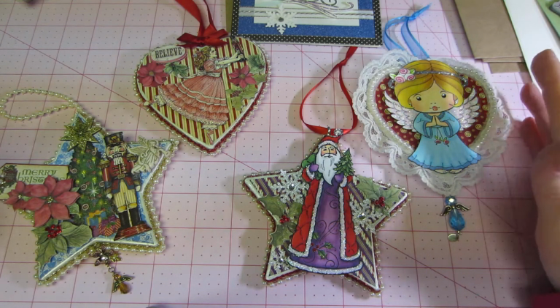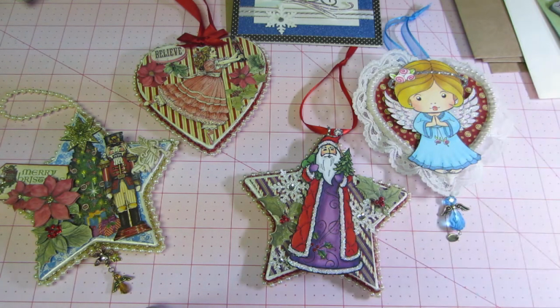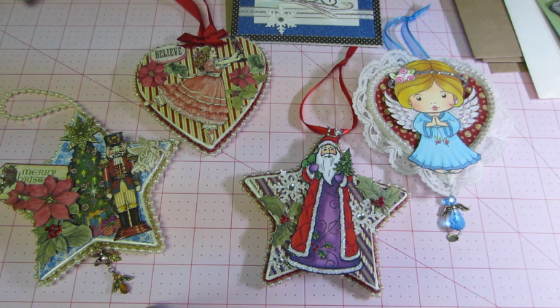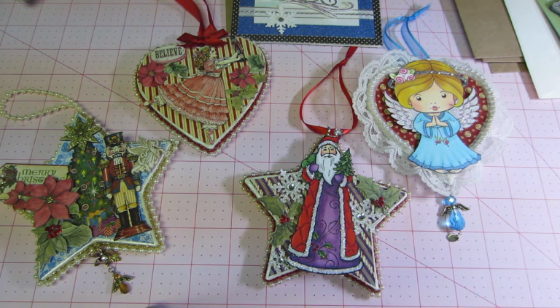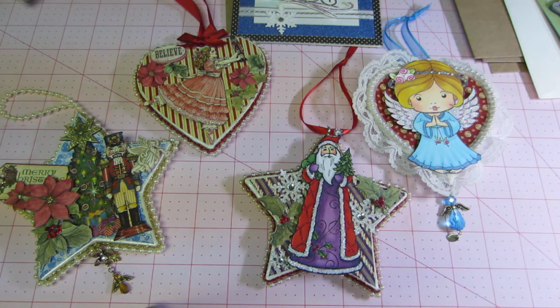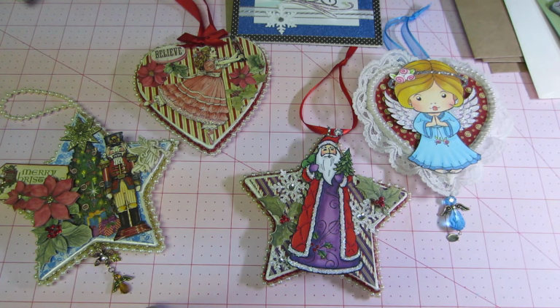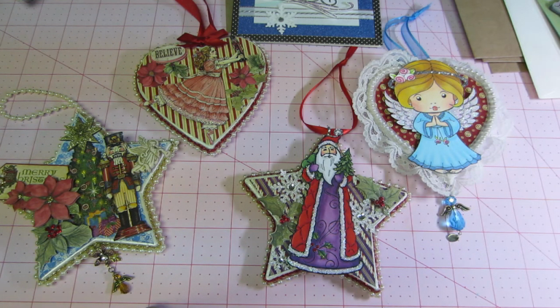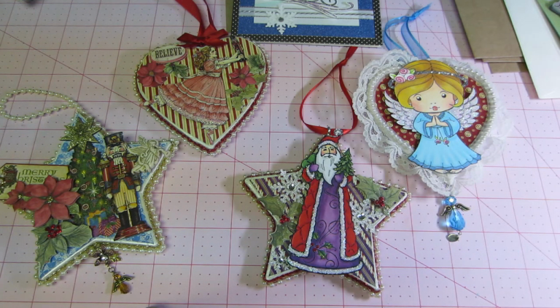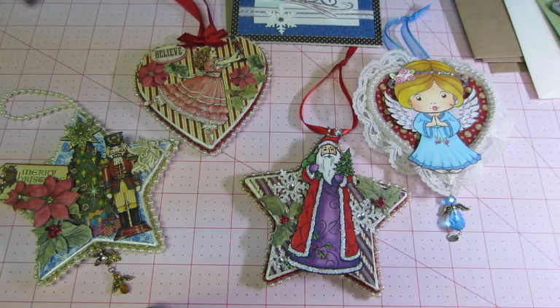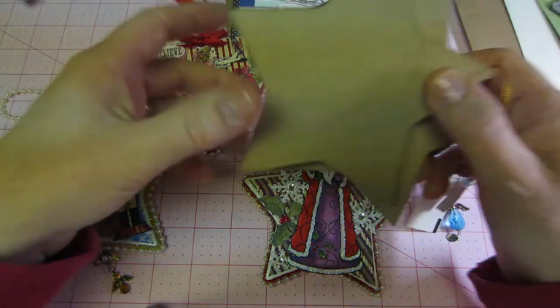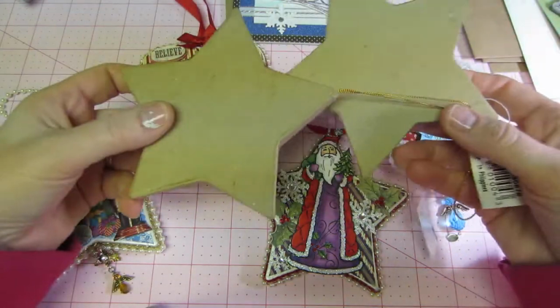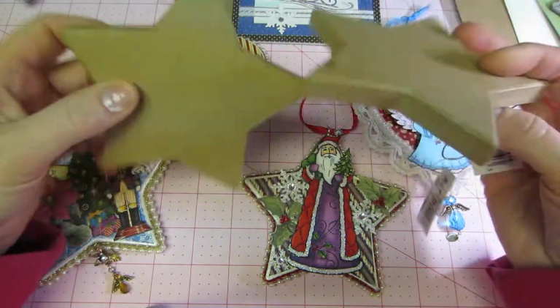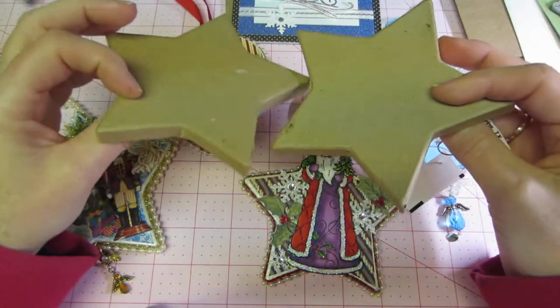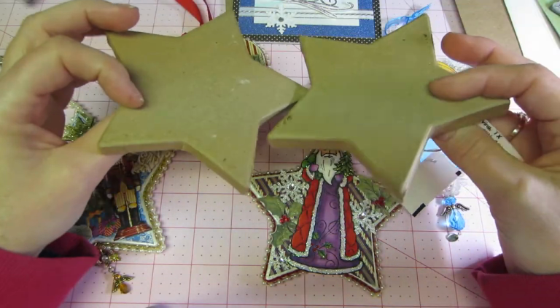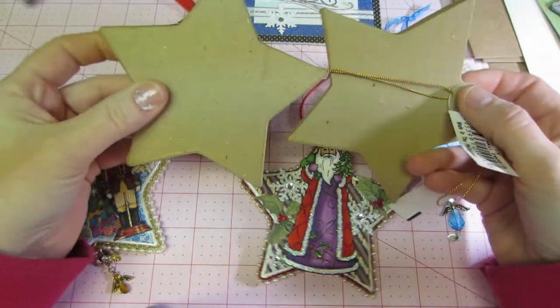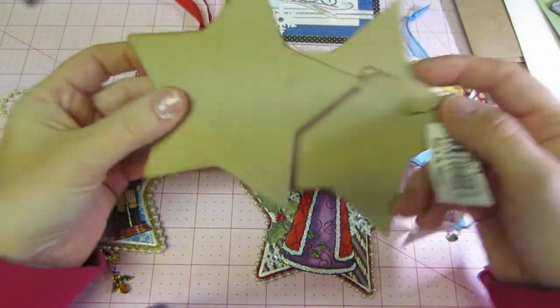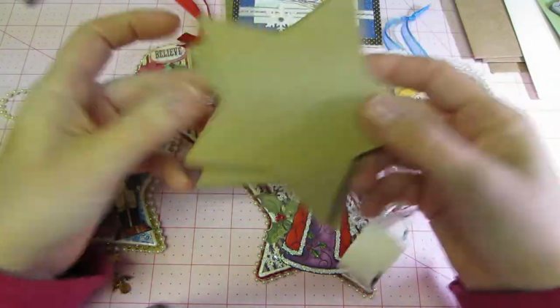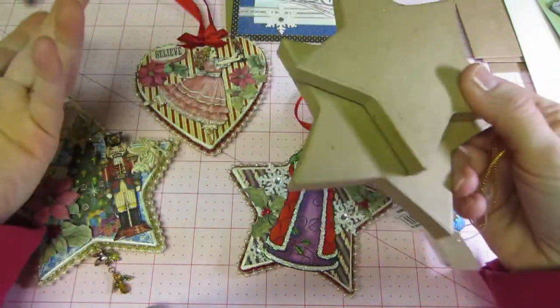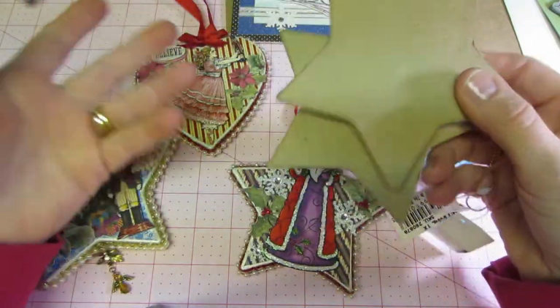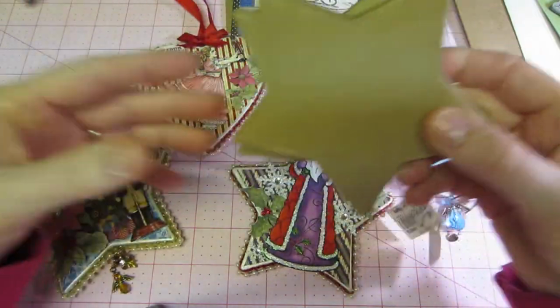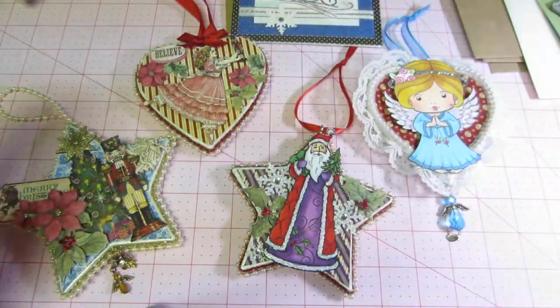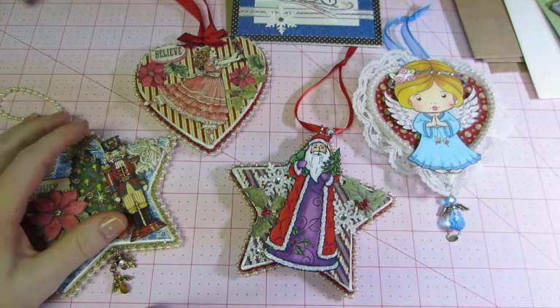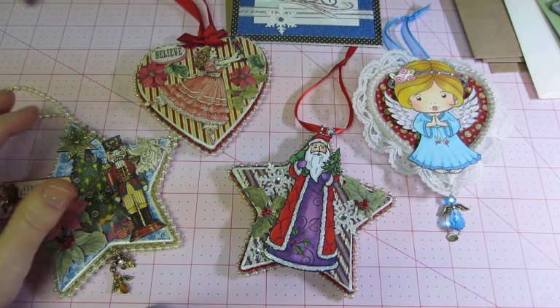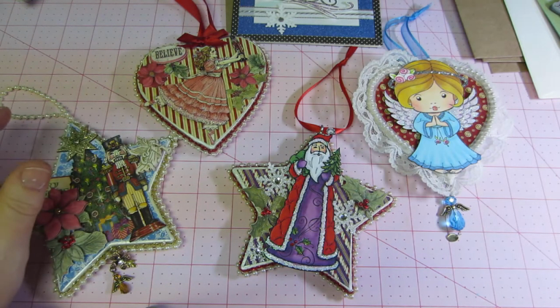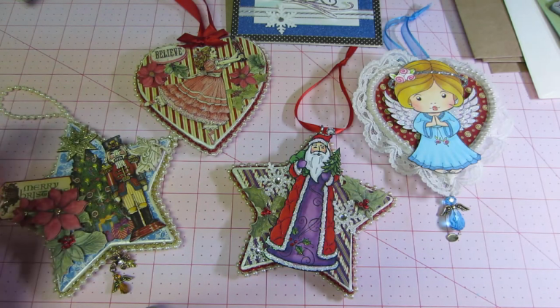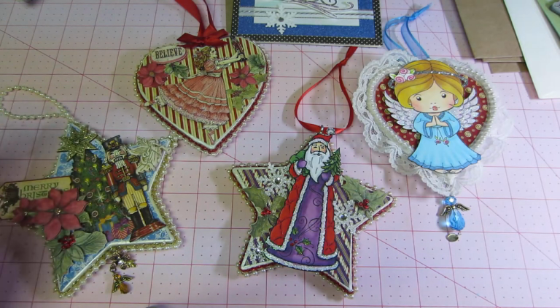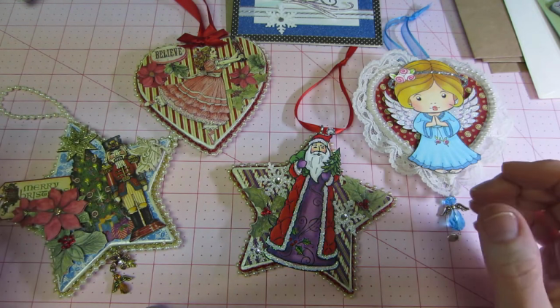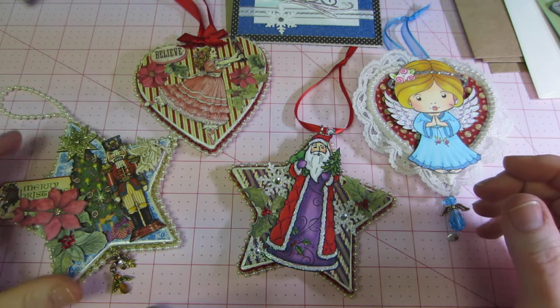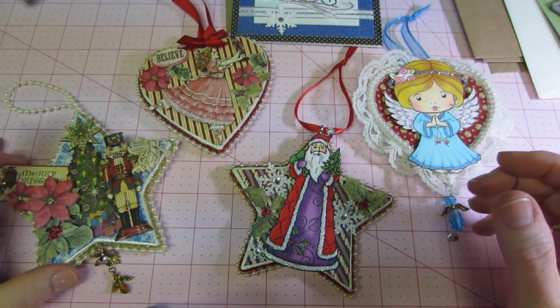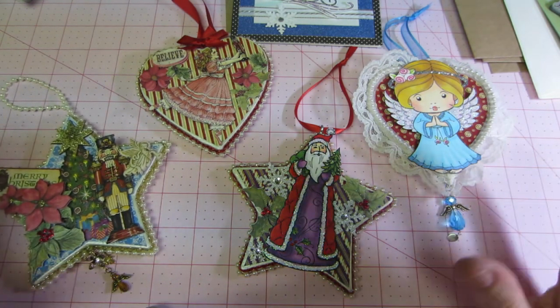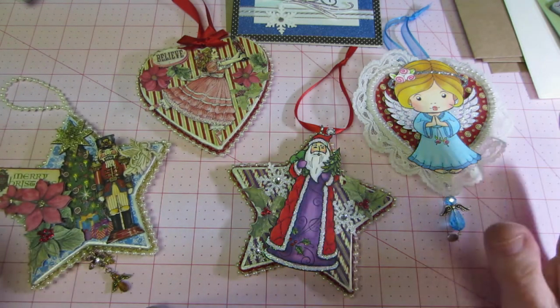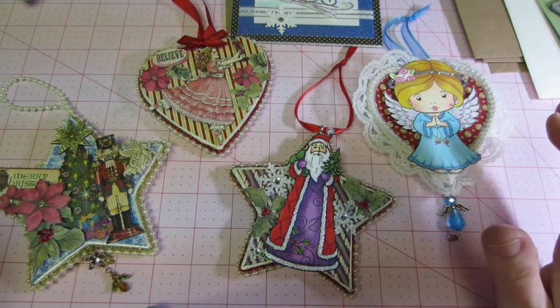I have had these paper mache ornaments — I've got a whole bag full of them — because I painted for years as you all know, and I would have painted these usually, but covering them with paper was so fun and cool.